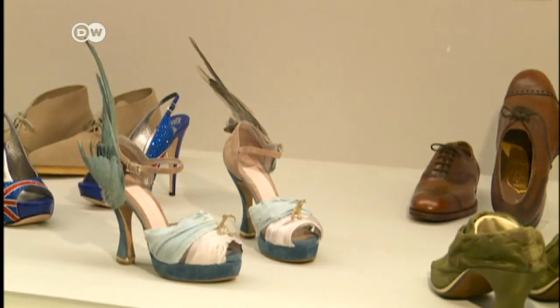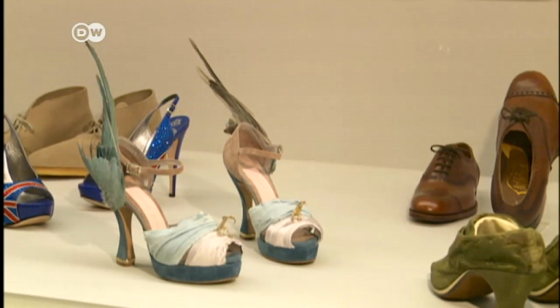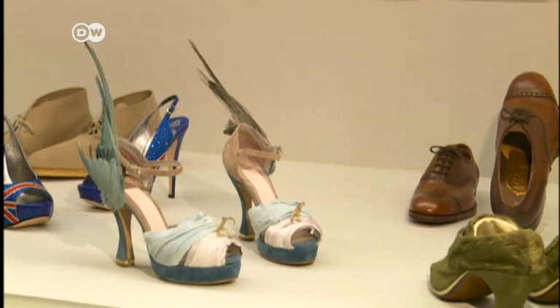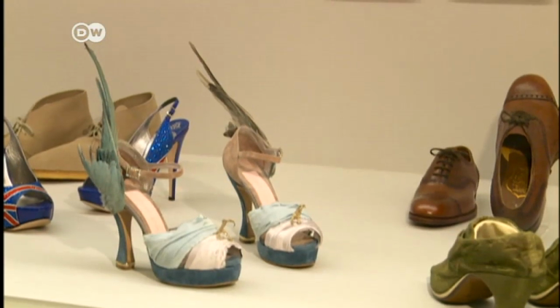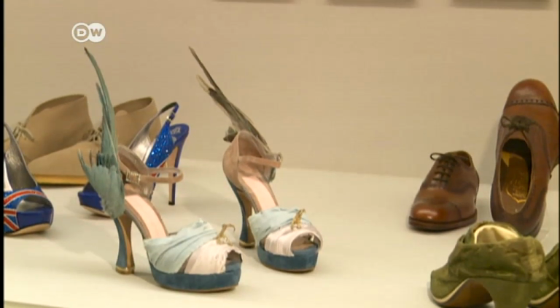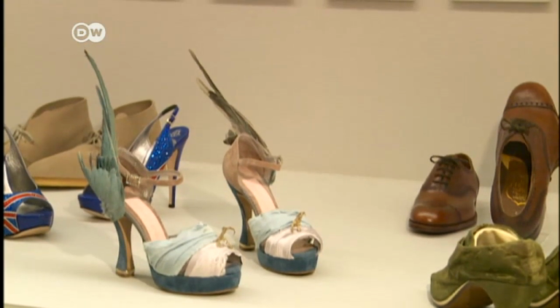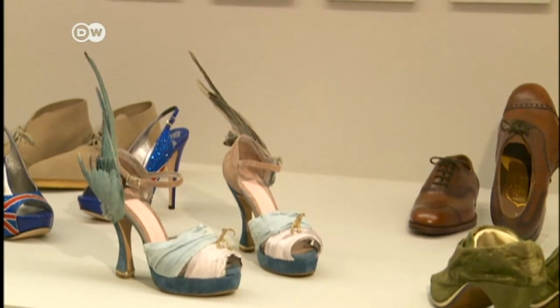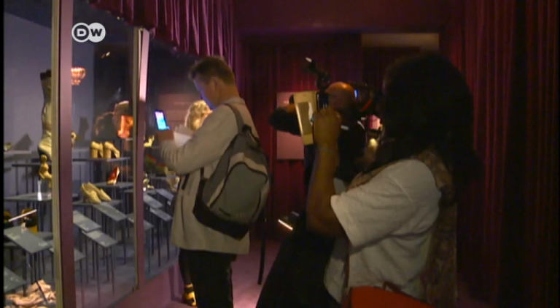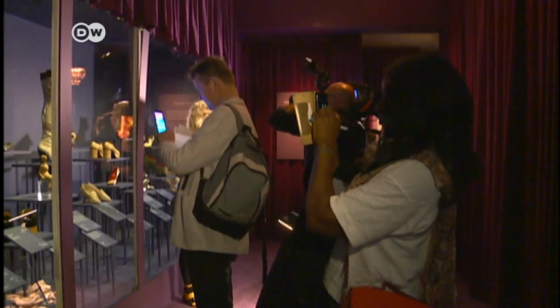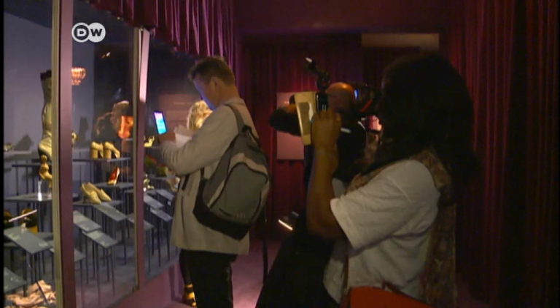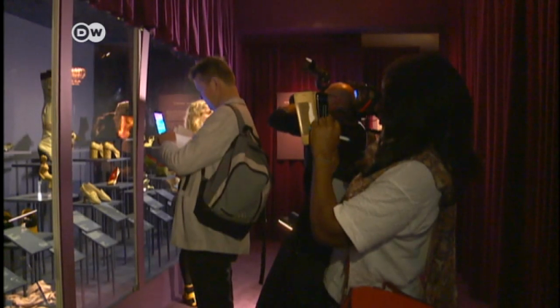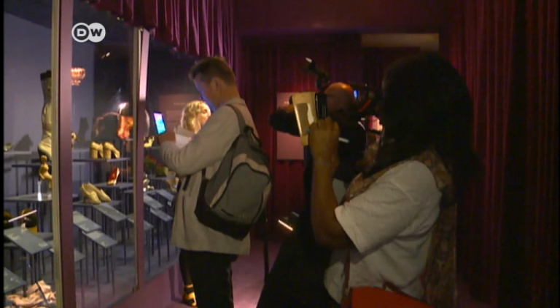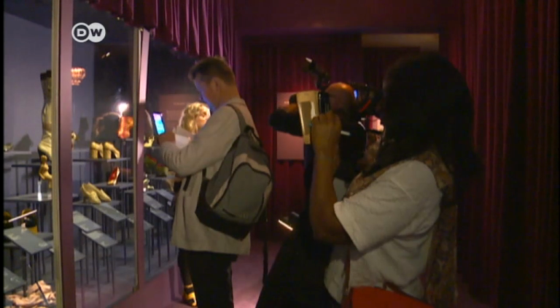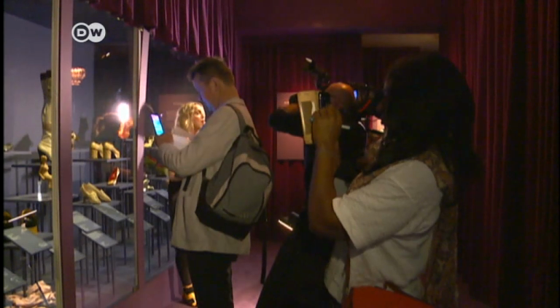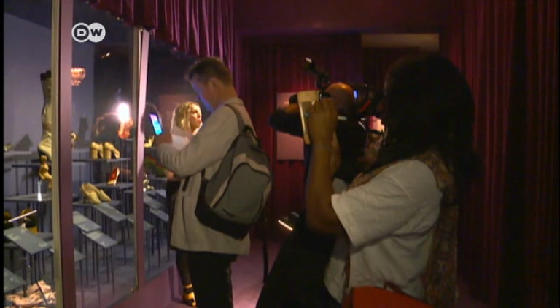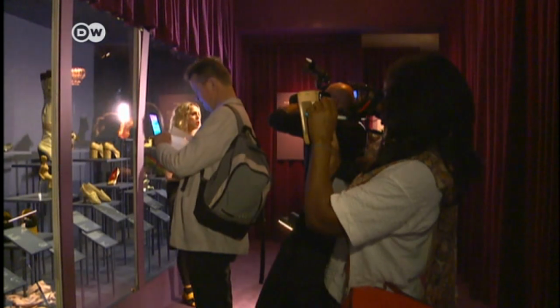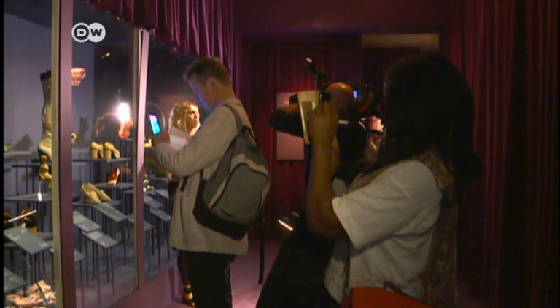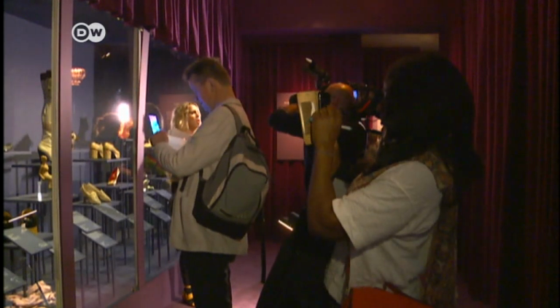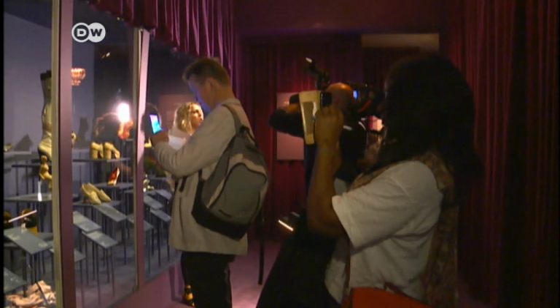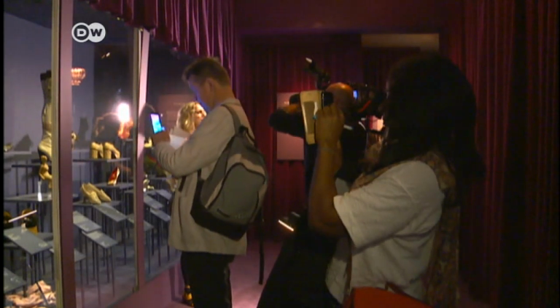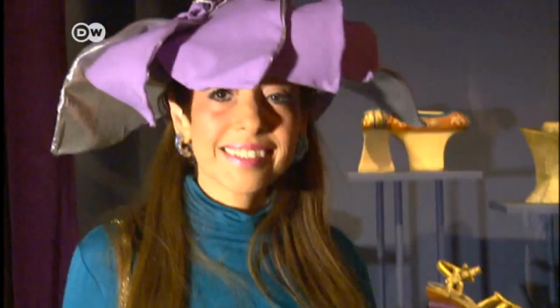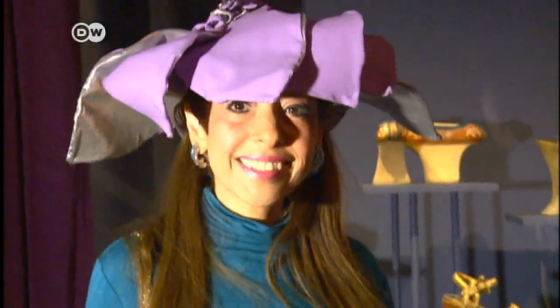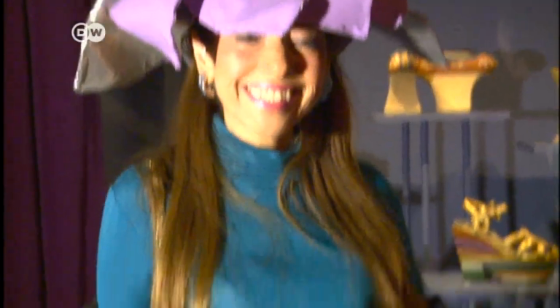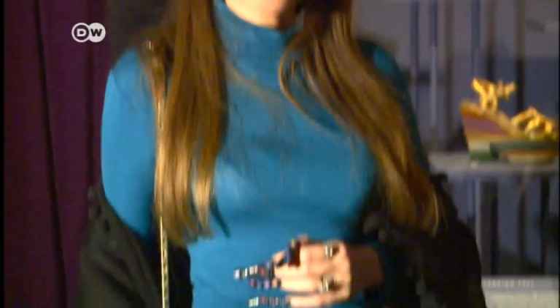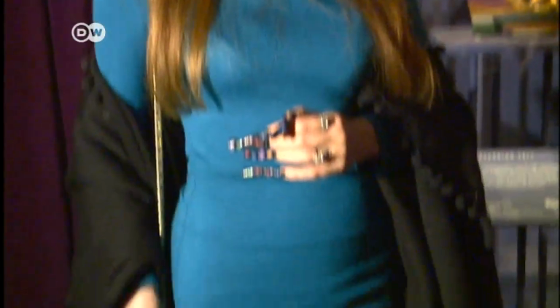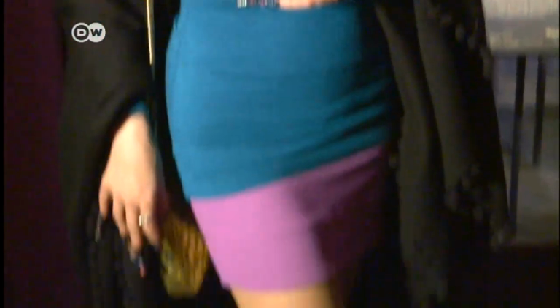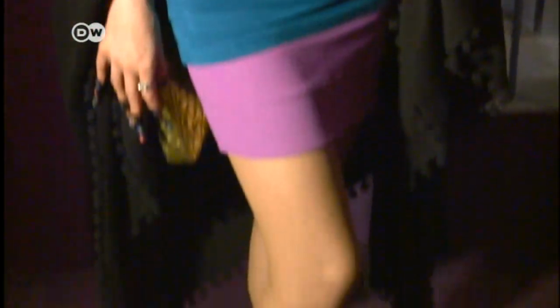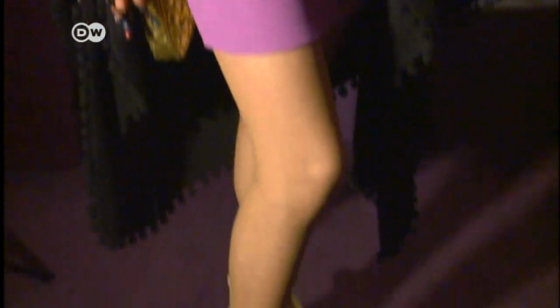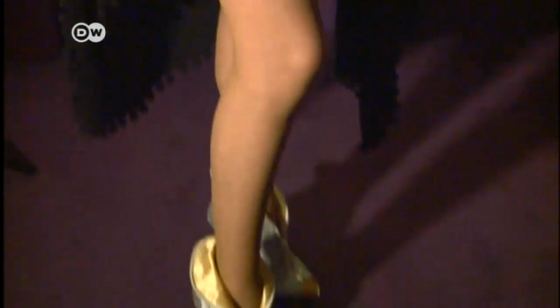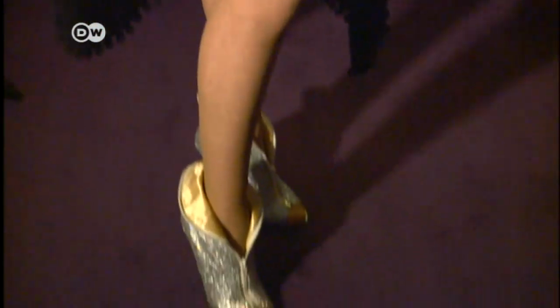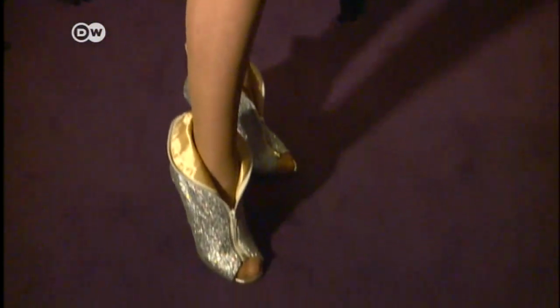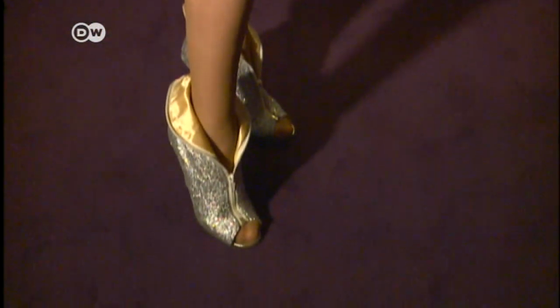Some historic shoes are being displayed for the first time. The exhibition has been attracting lots of attention, and some of the visitors are keen to show off their own fancy footwear.